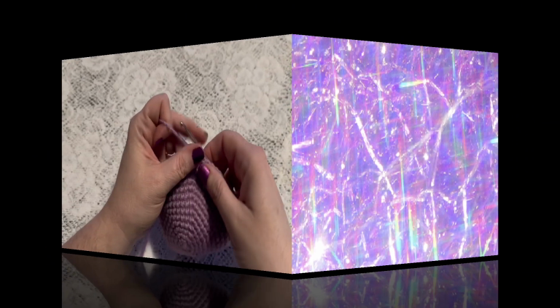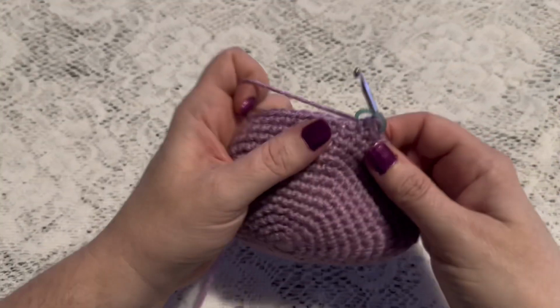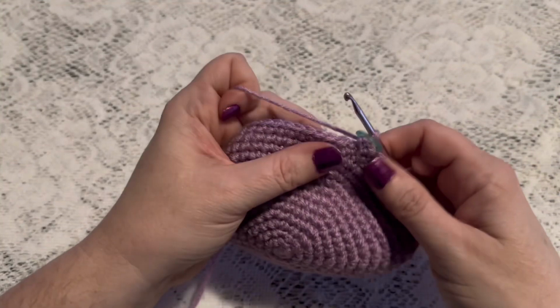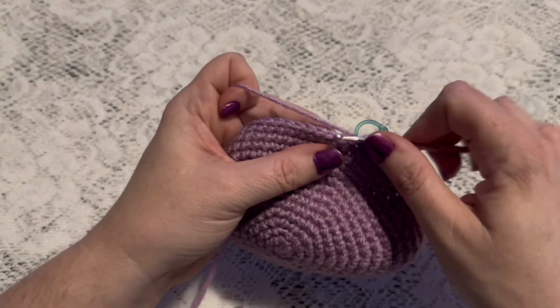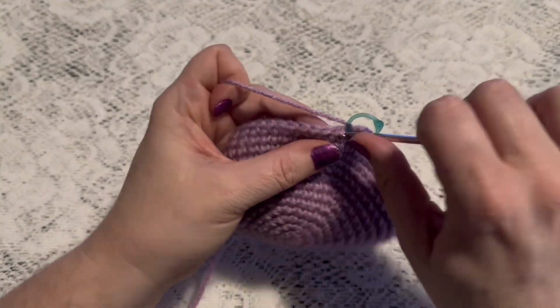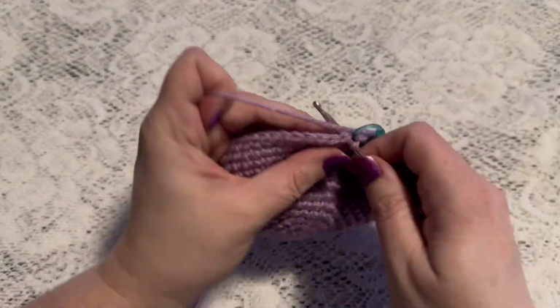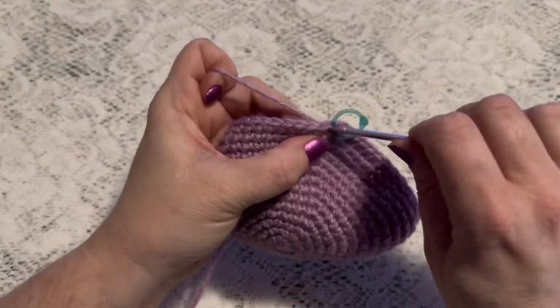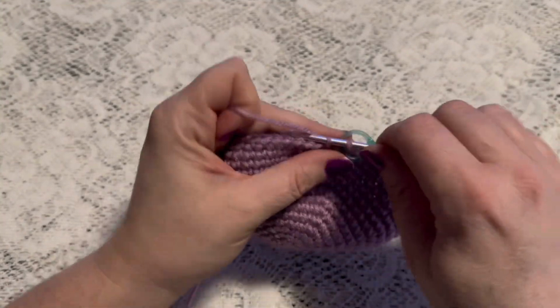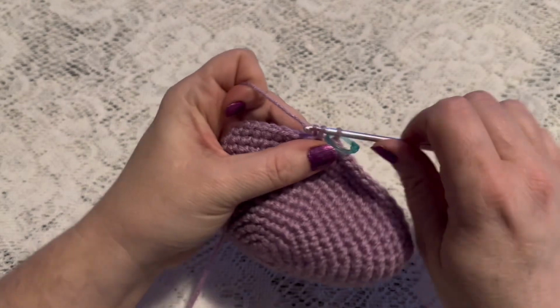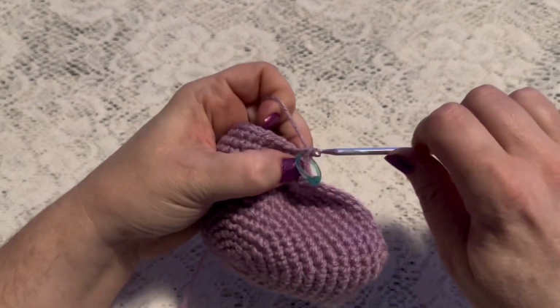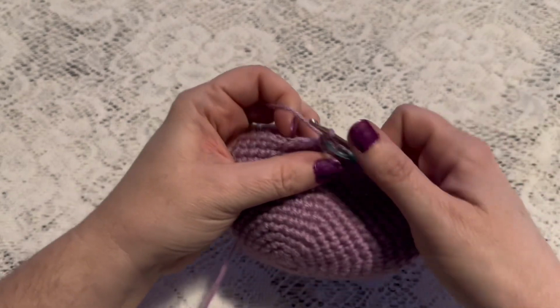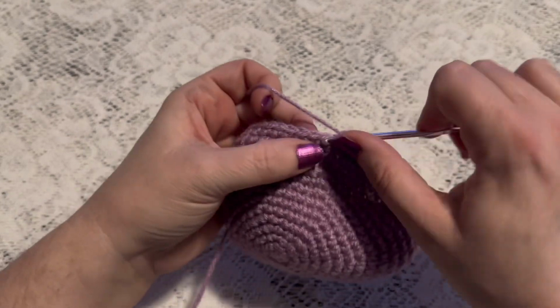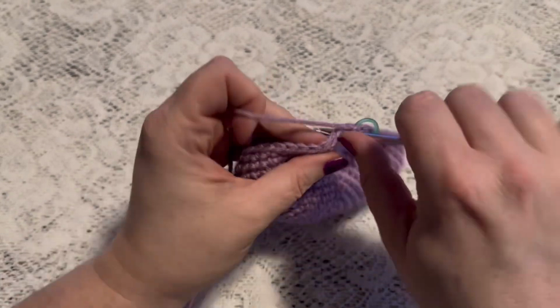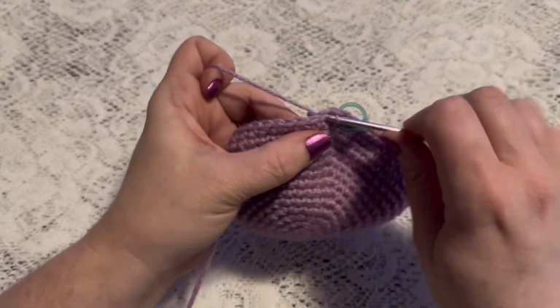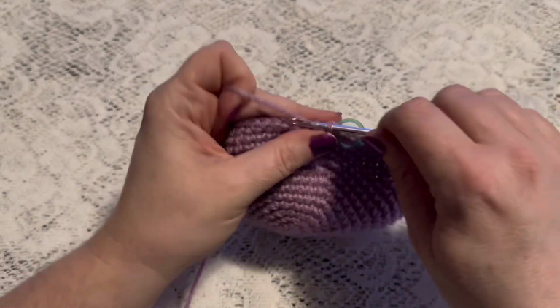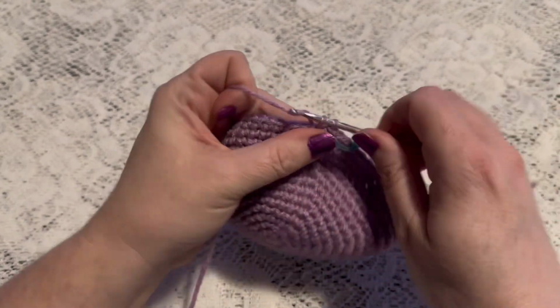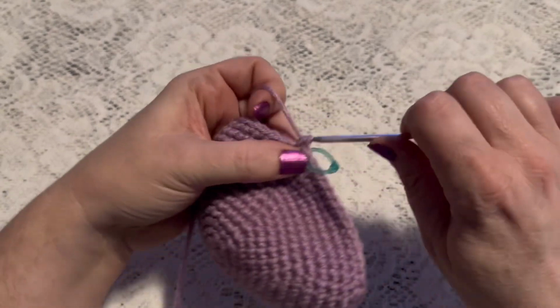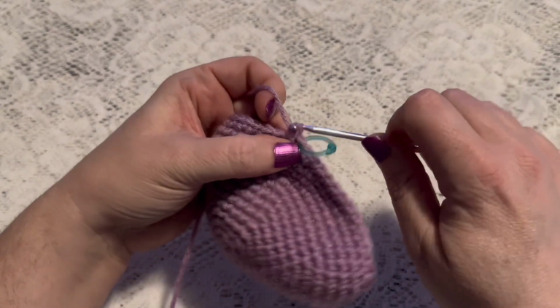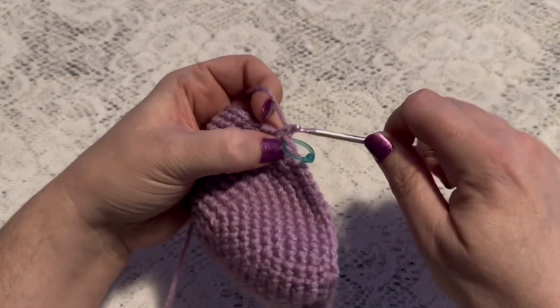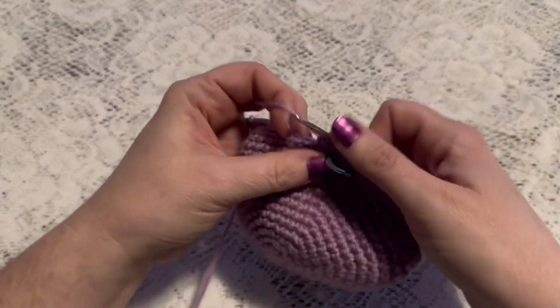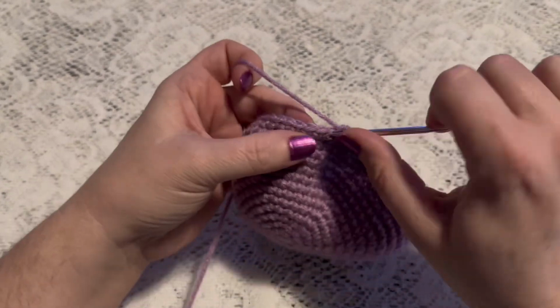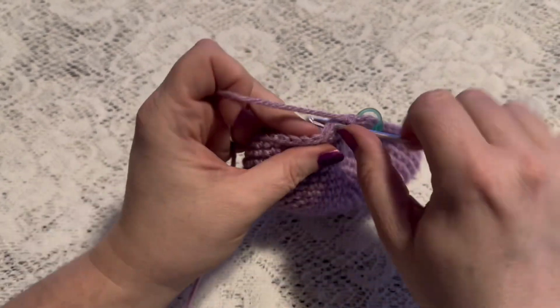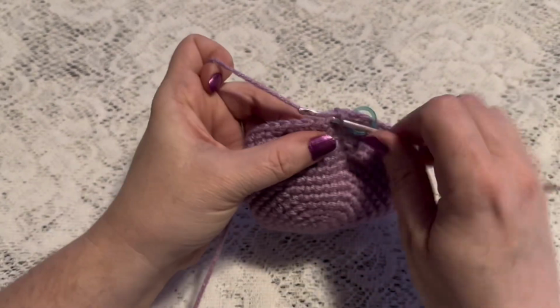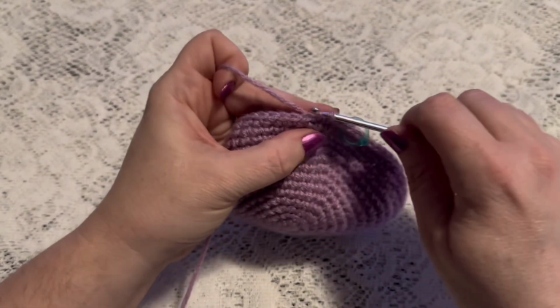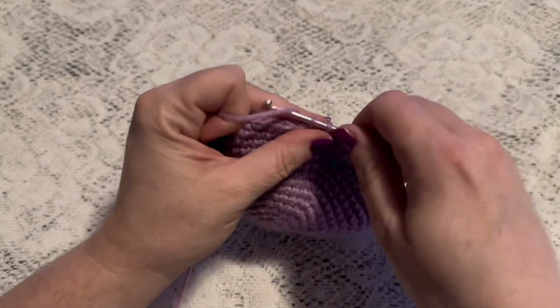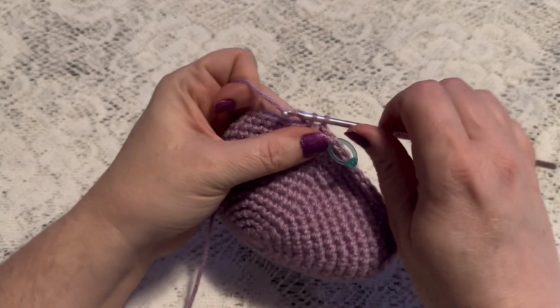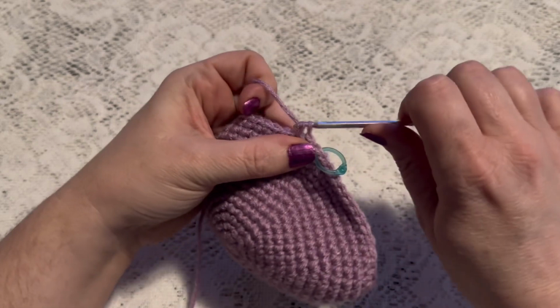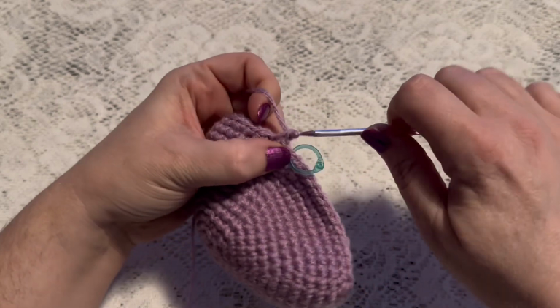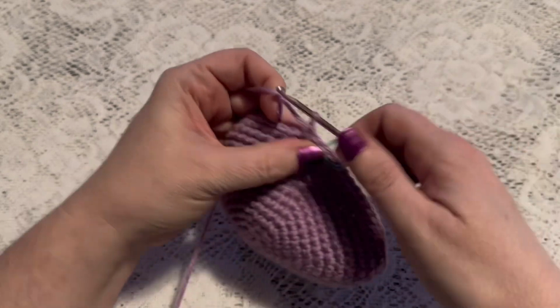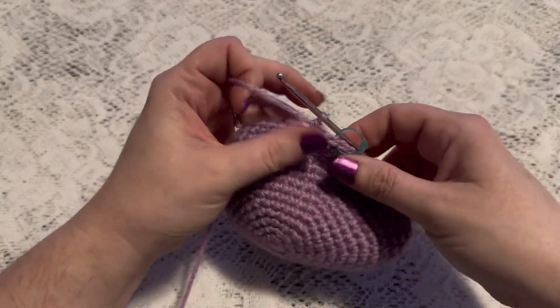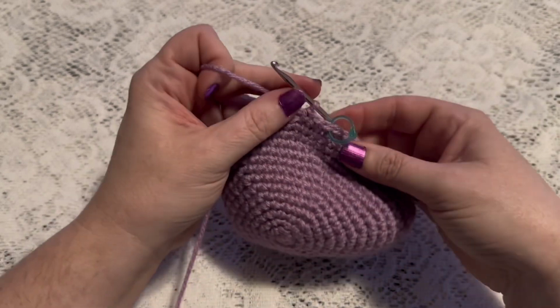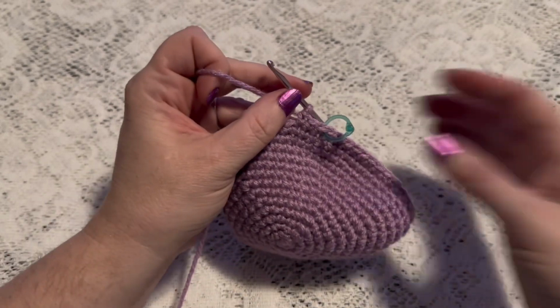For round 15 we're going to do one single crochet in each stitch all the way around. When you come to the end of this round you should still have 54 stitches.